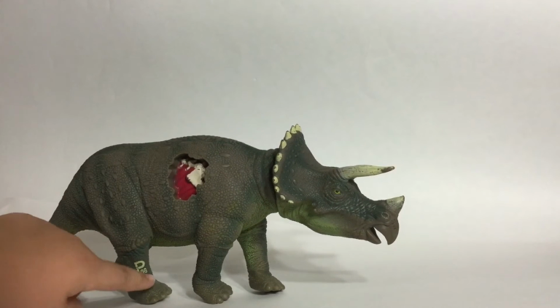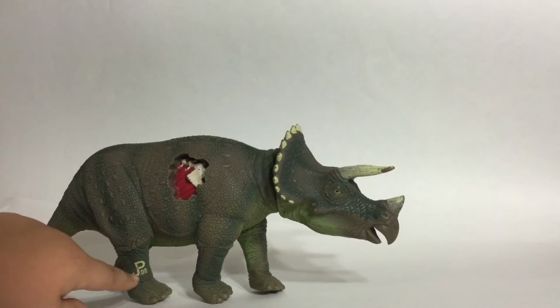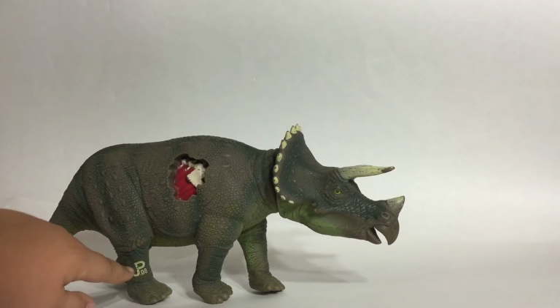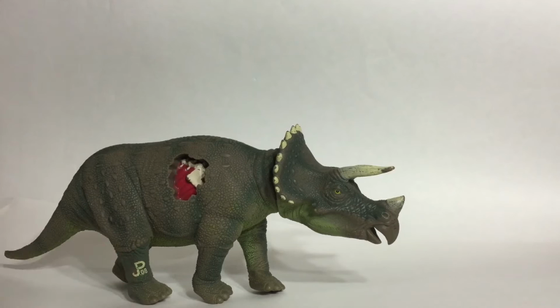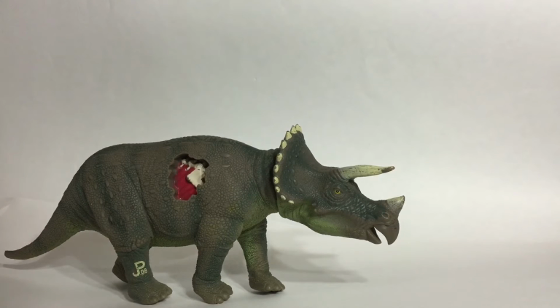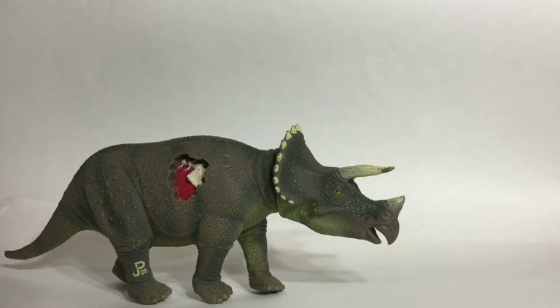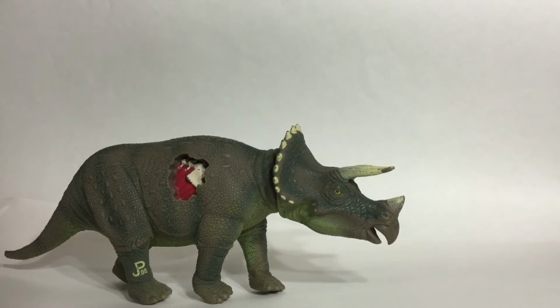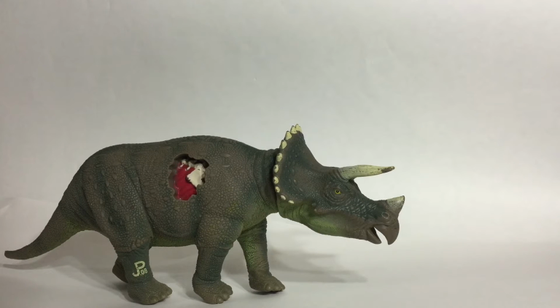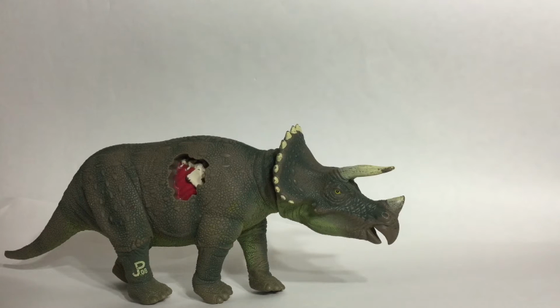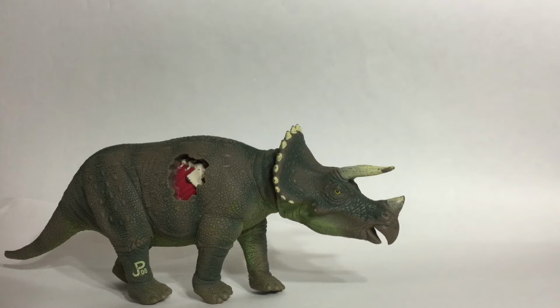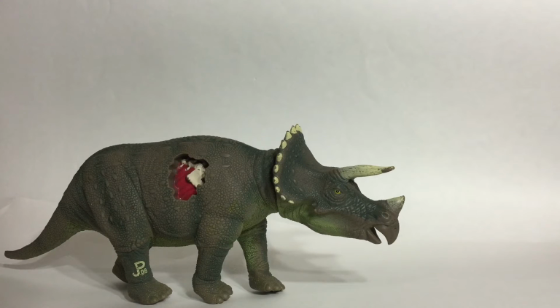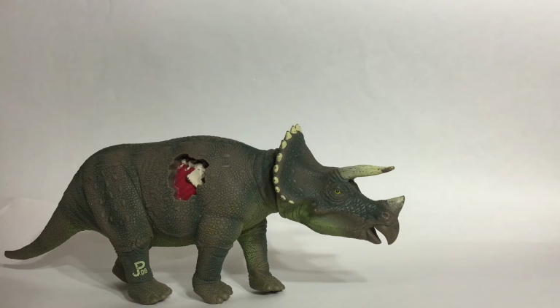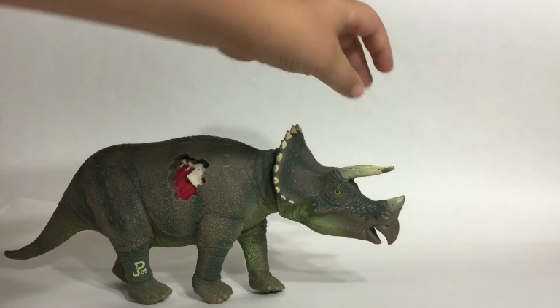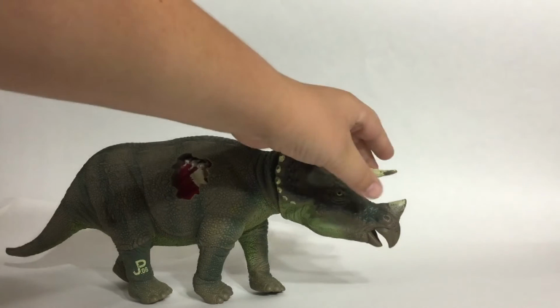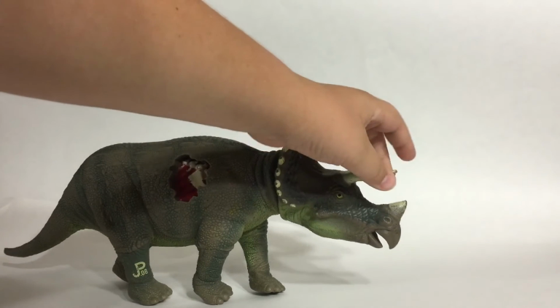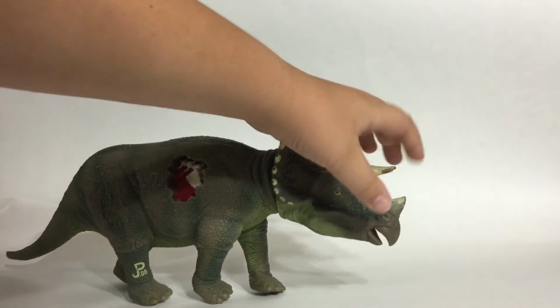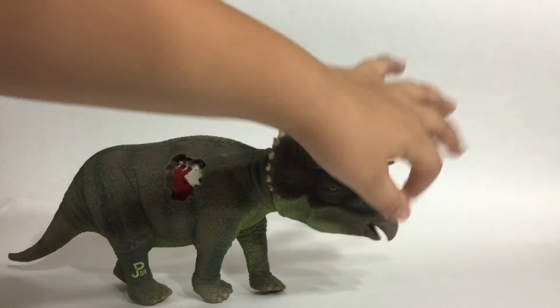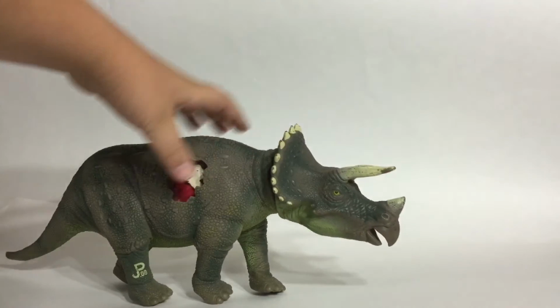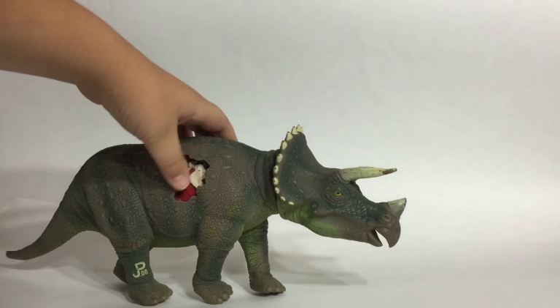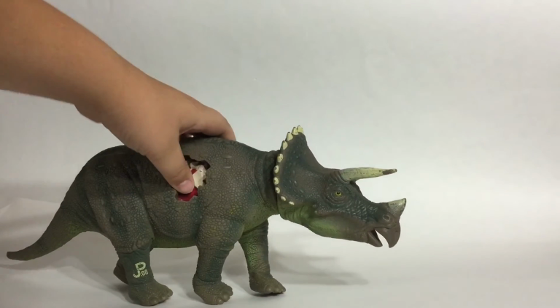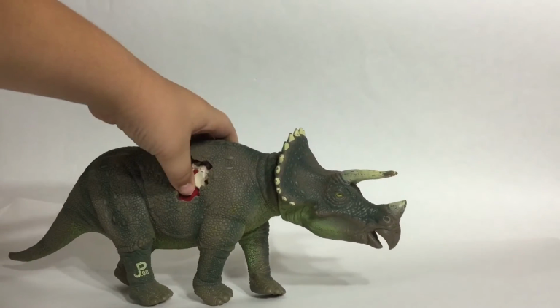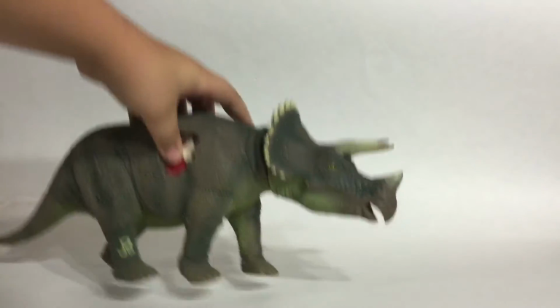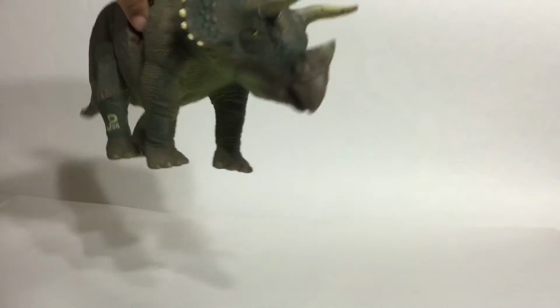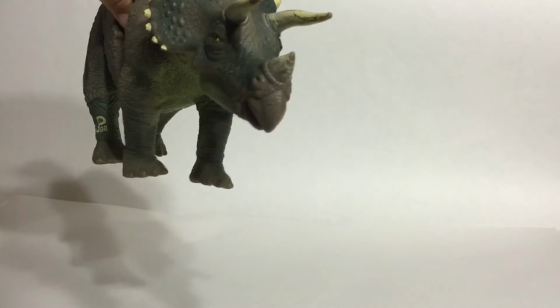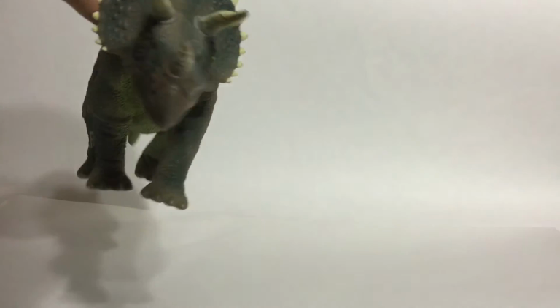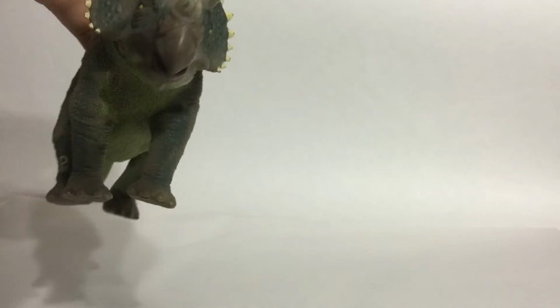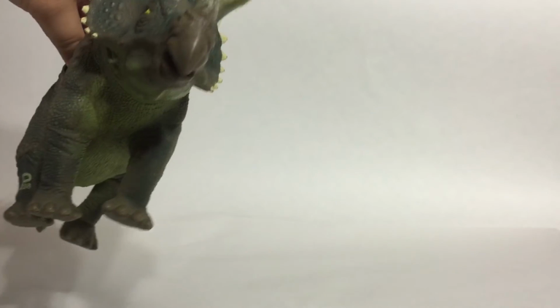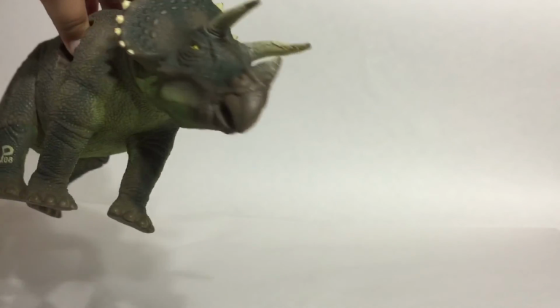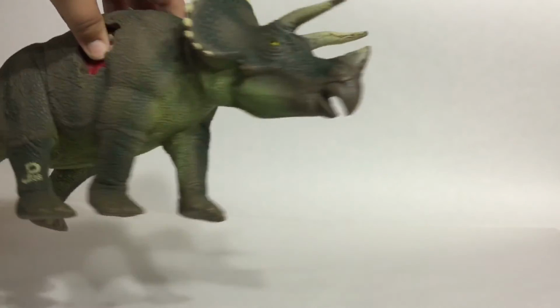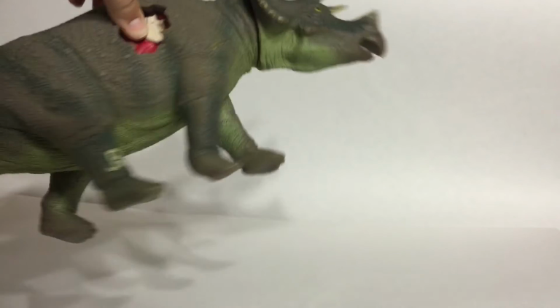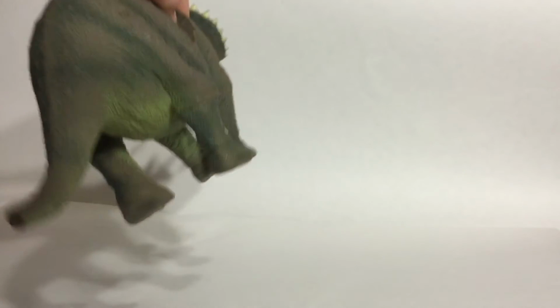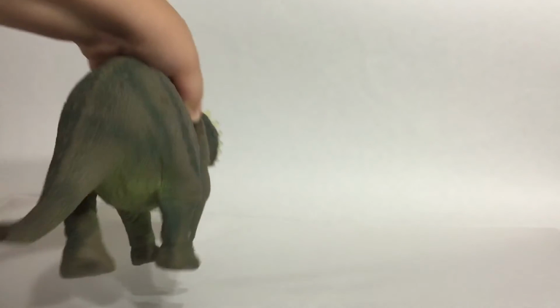It has the official JP08 mark. Mine has a little paint chipping on the top, but that's okay because it's 22 years old. It does not have any painting in the beak or in the mouth.